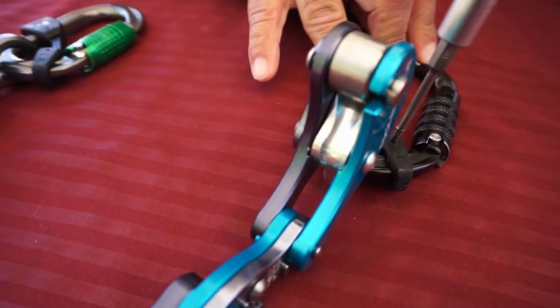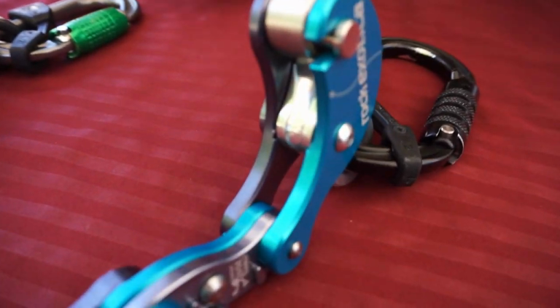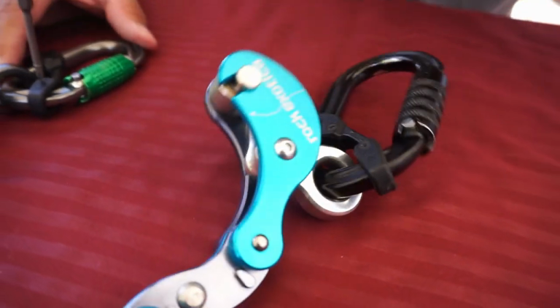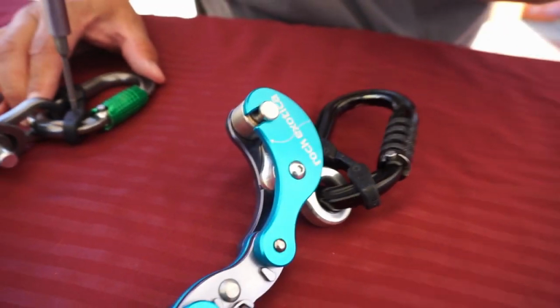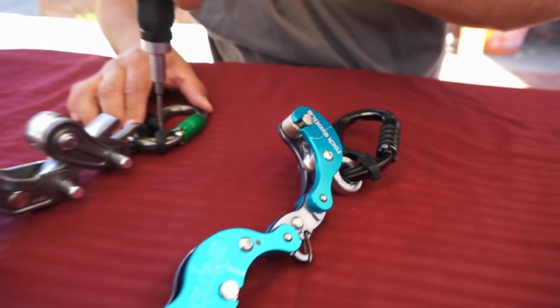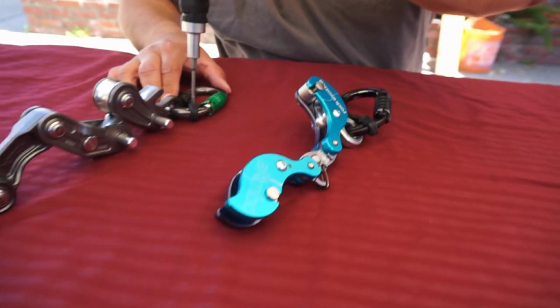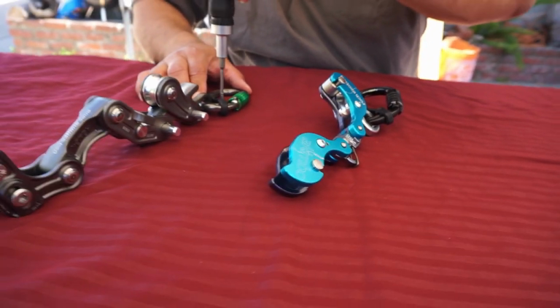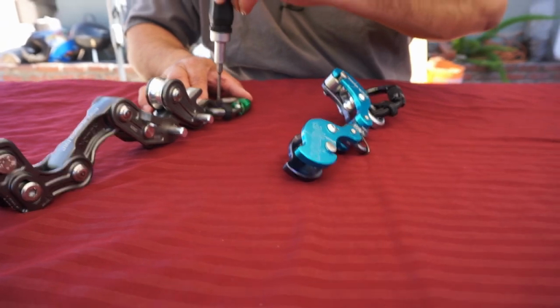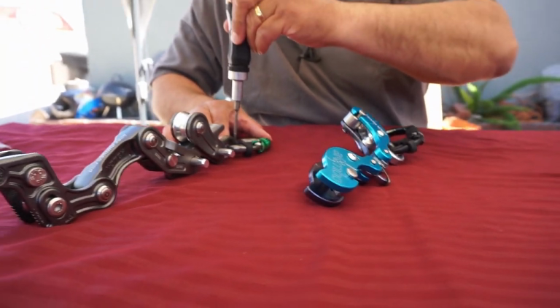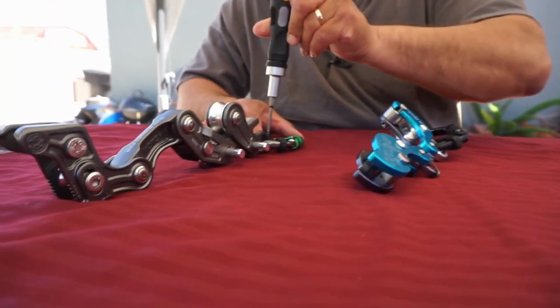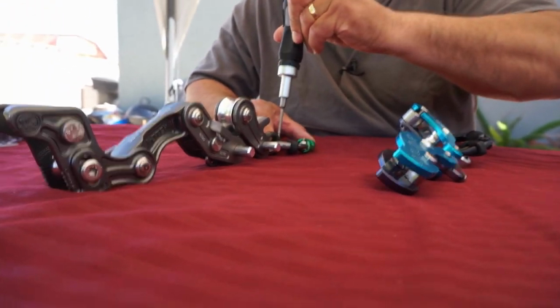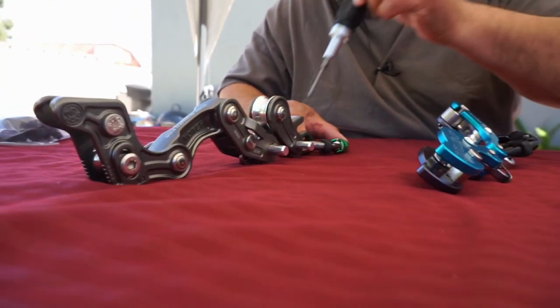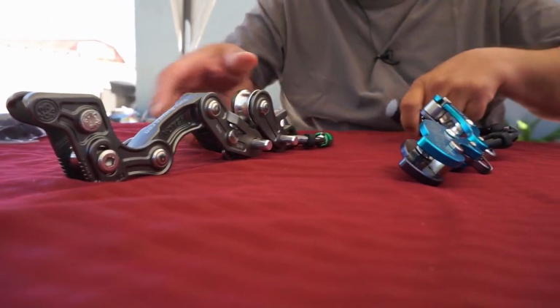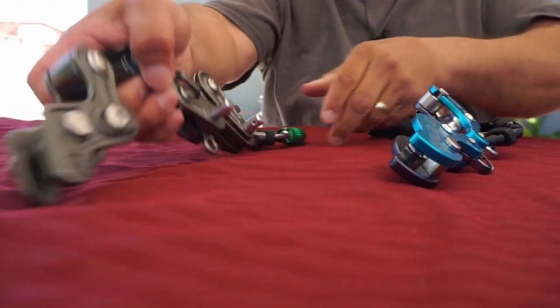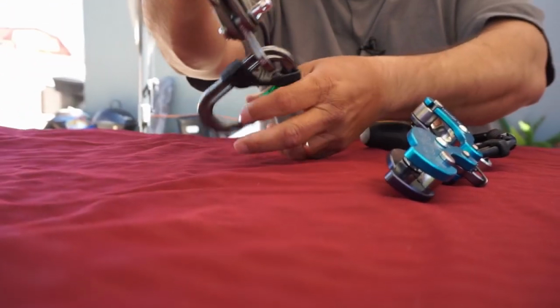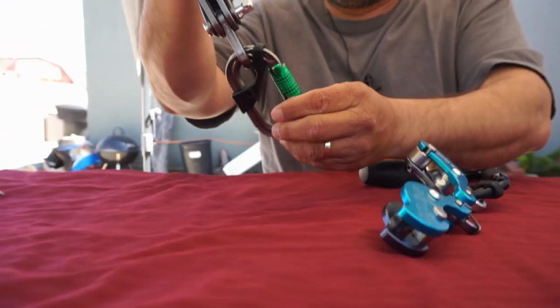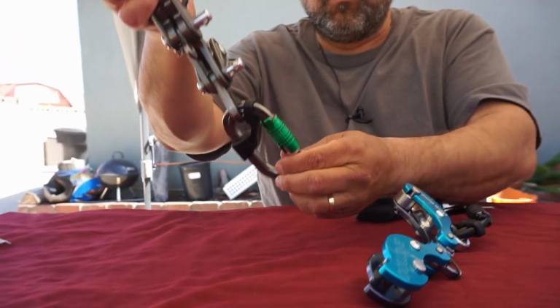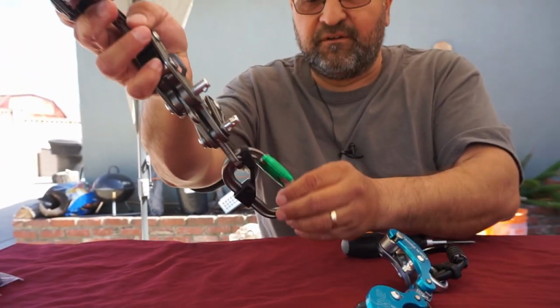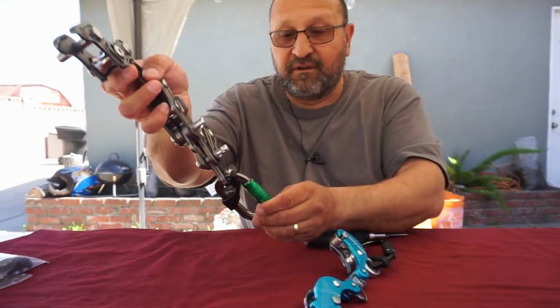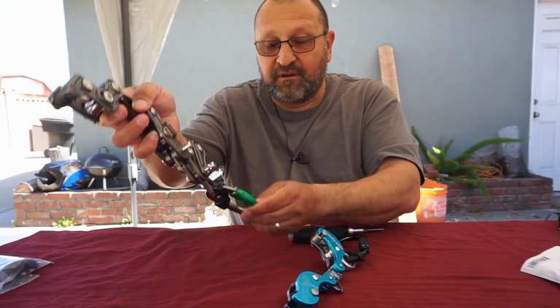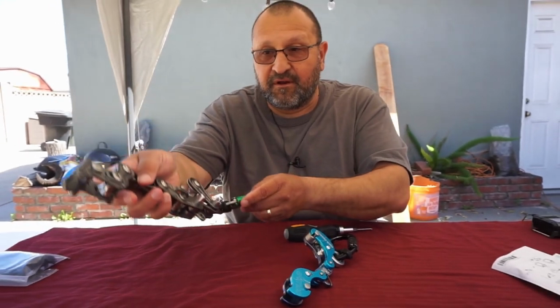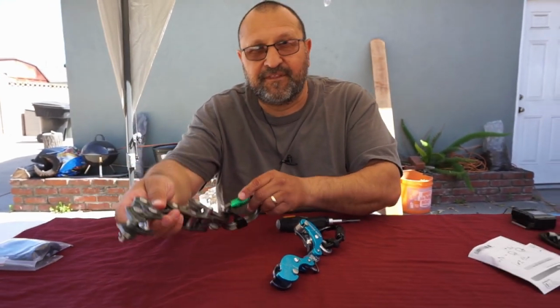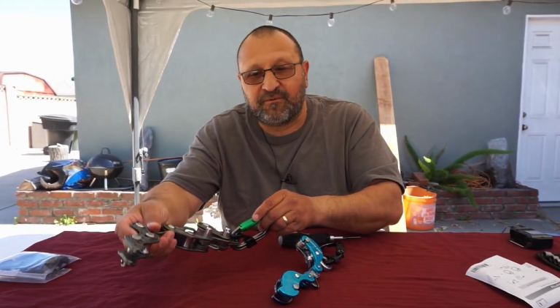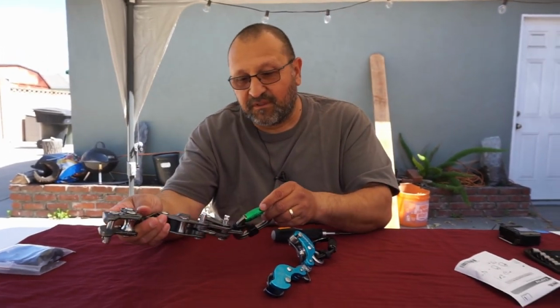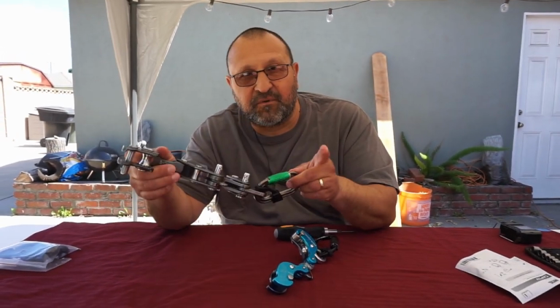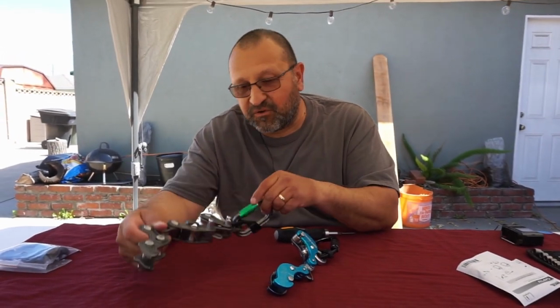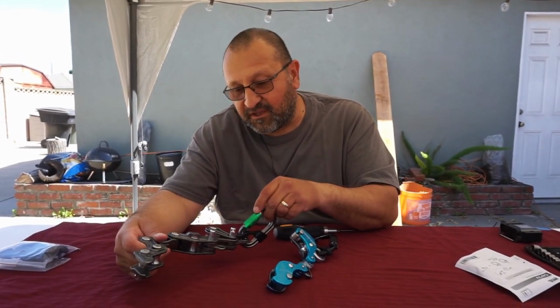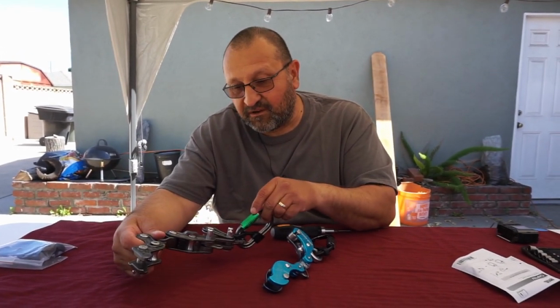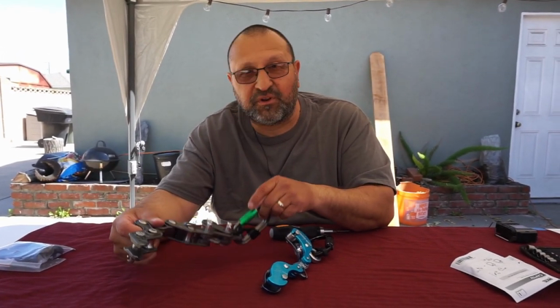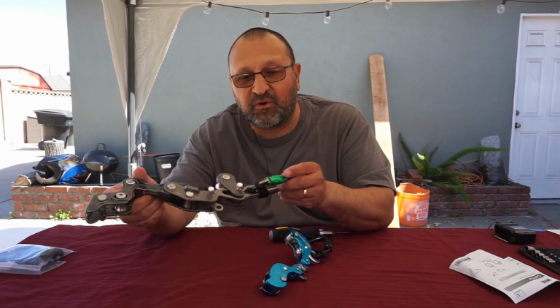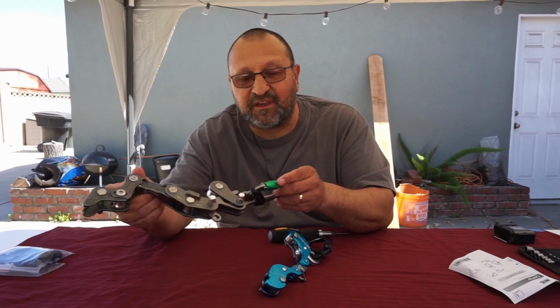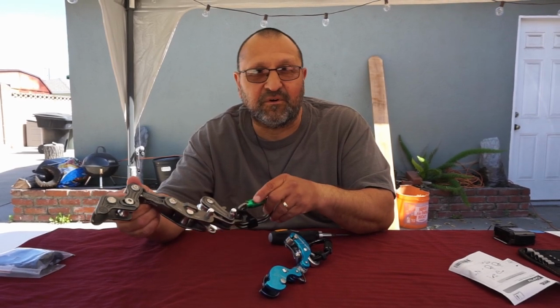There we go. And the same goes with the rope runner. All right, there you go. Next we're going to go put it on the rope and see how it works.